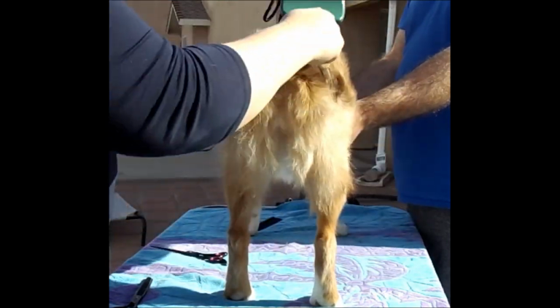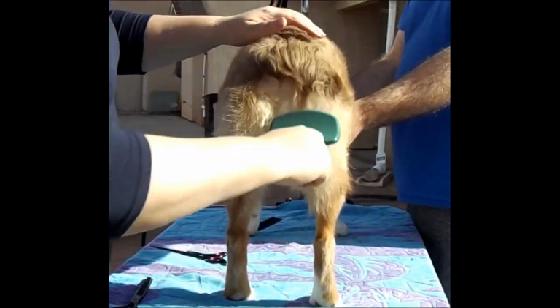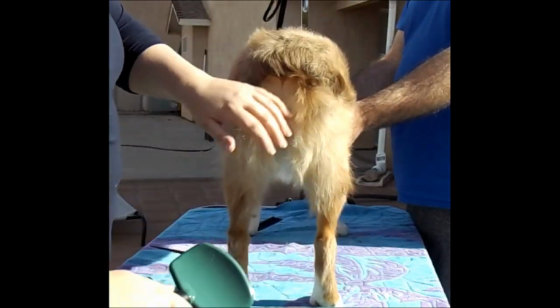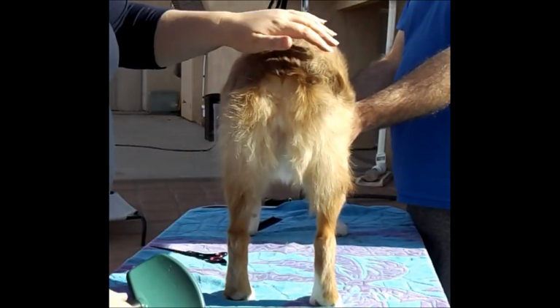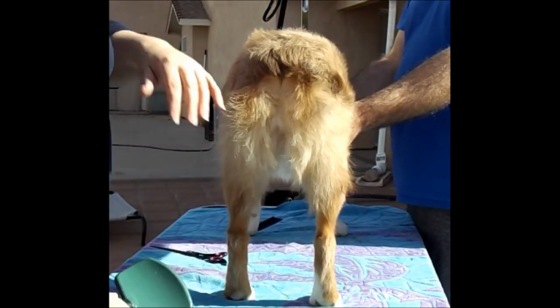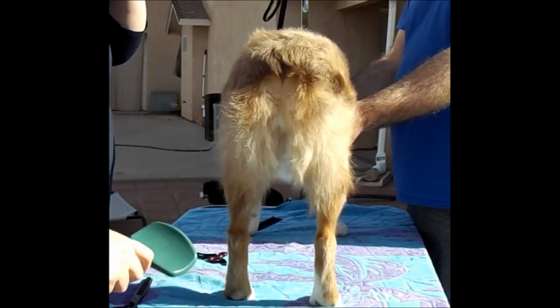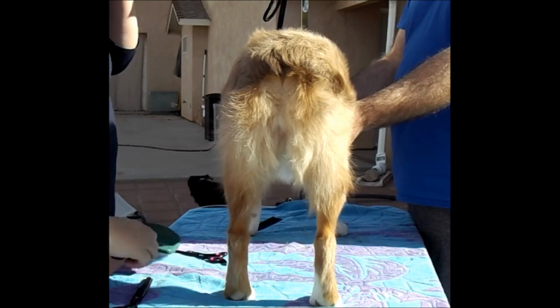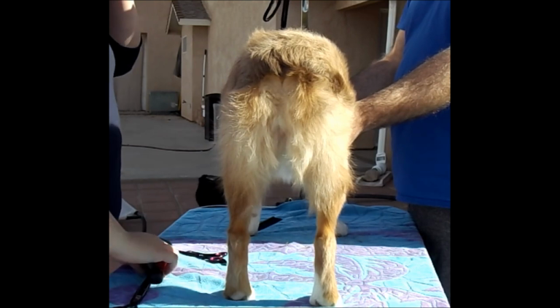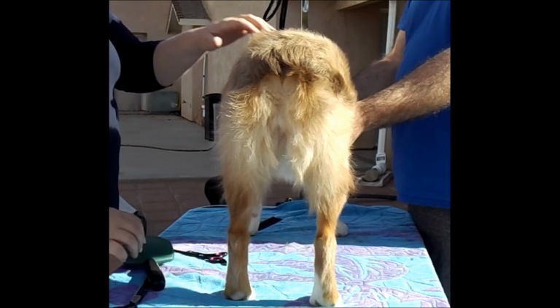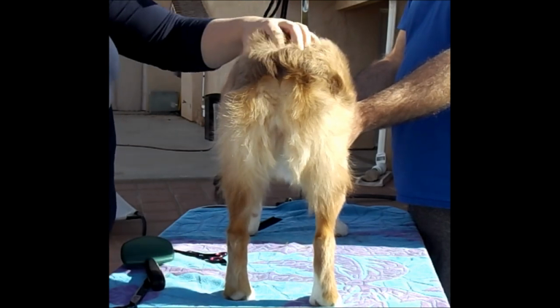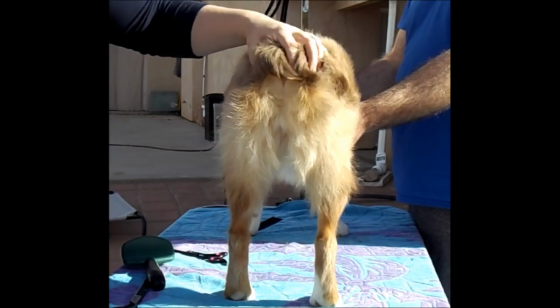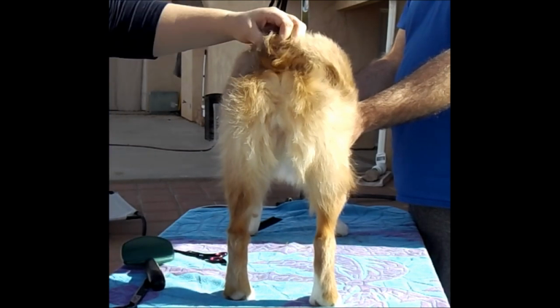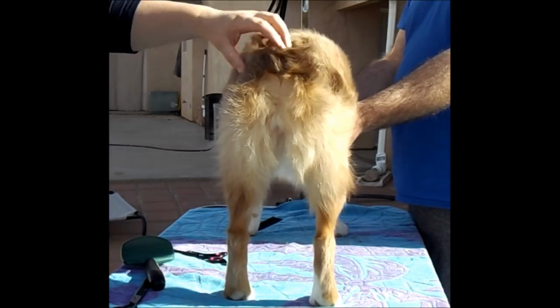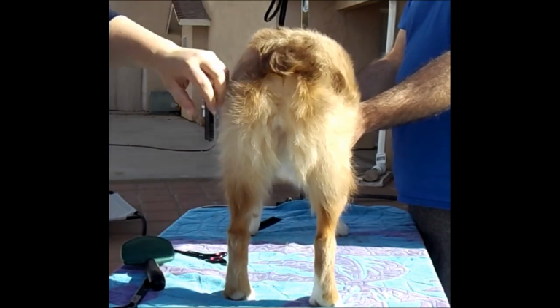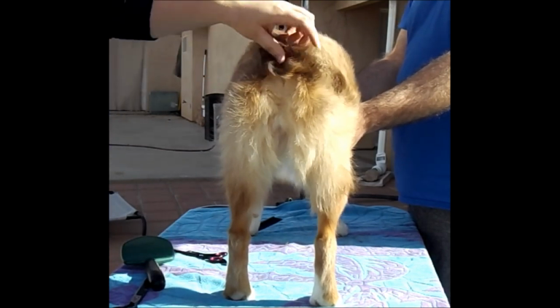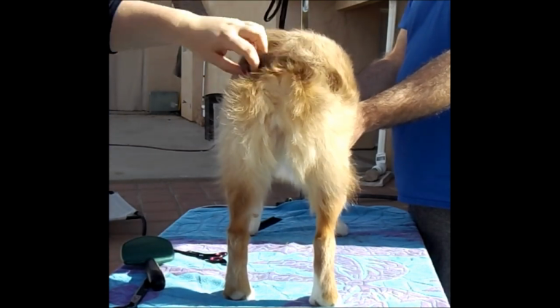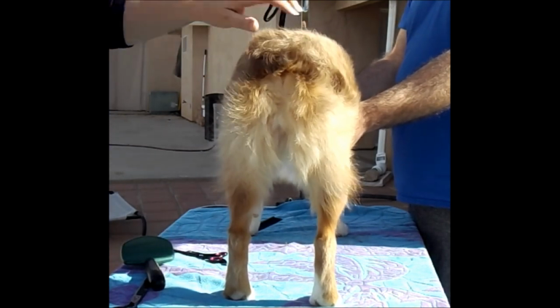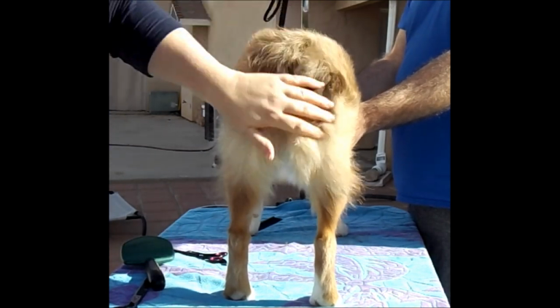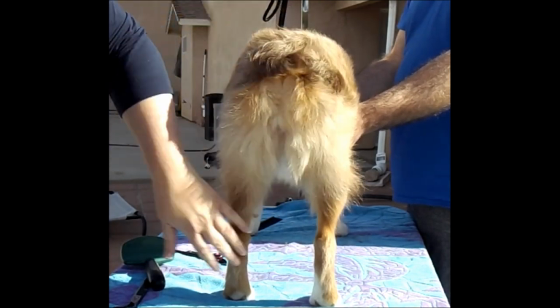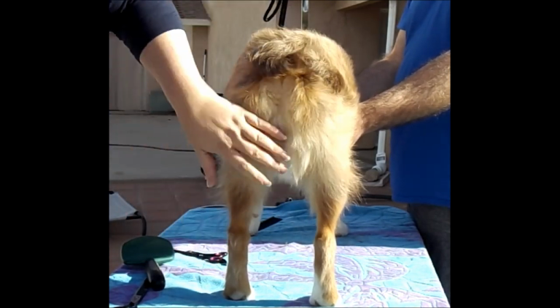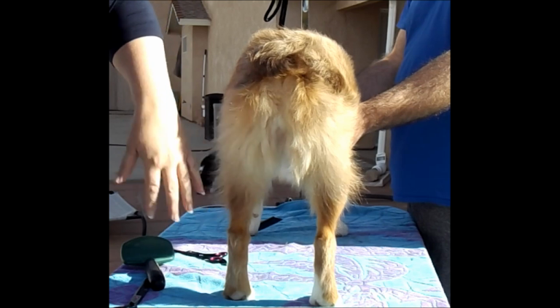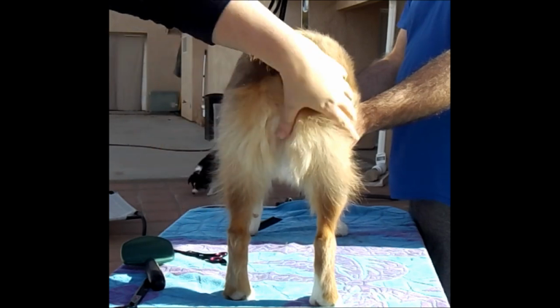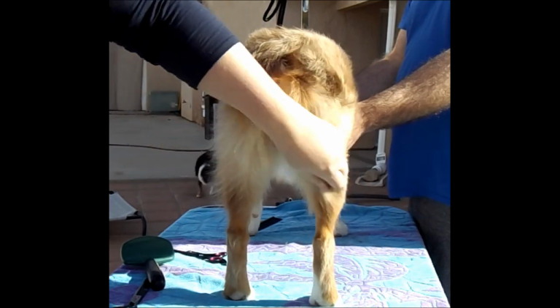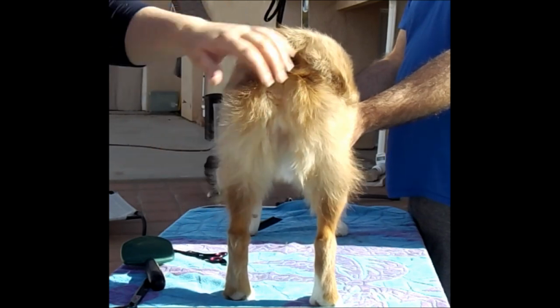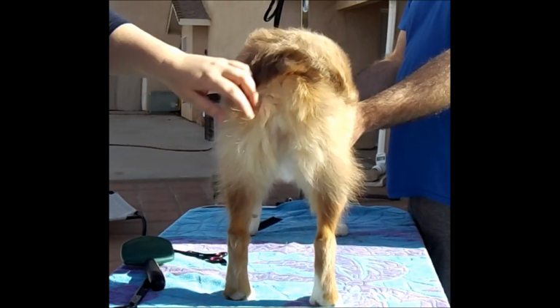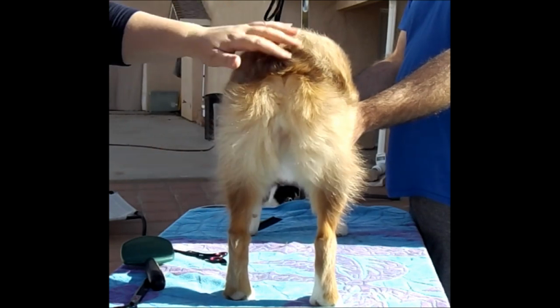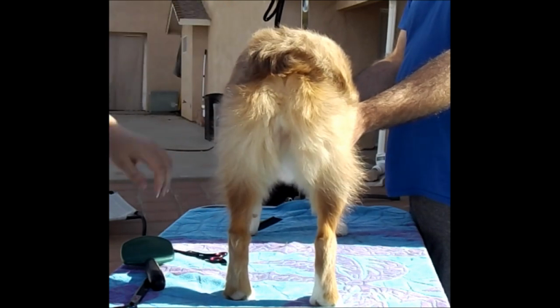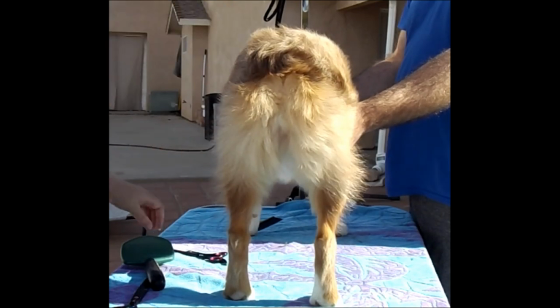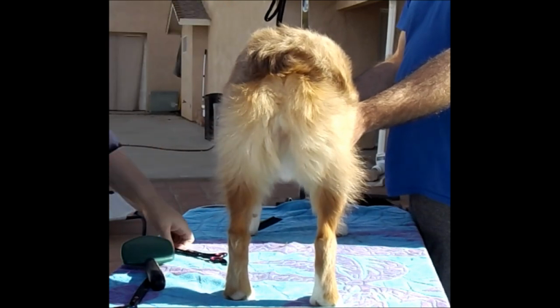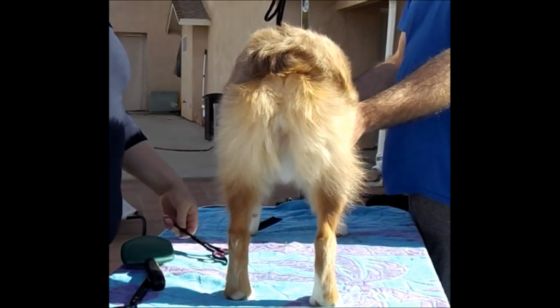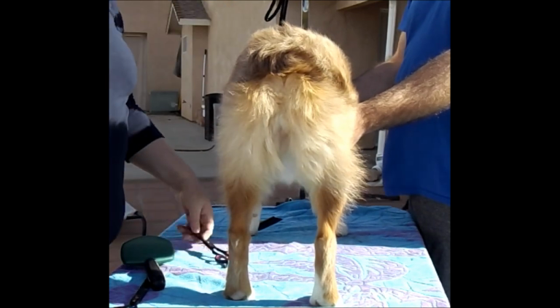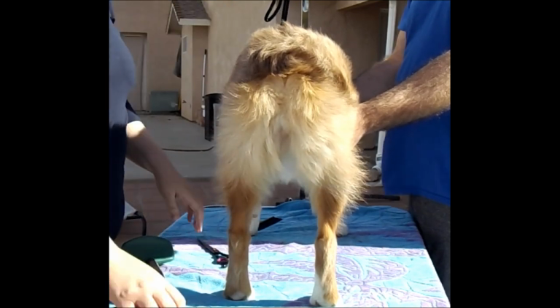I like to do baths and blow-dry before, and then give him some time for the hair to lay natural. Otherwise you're going to trim and then realize that isn't what they look like at all.